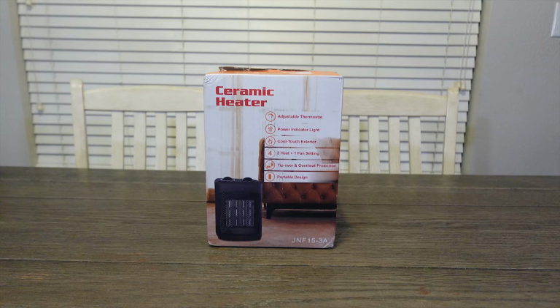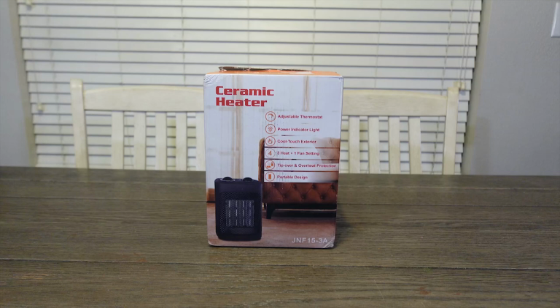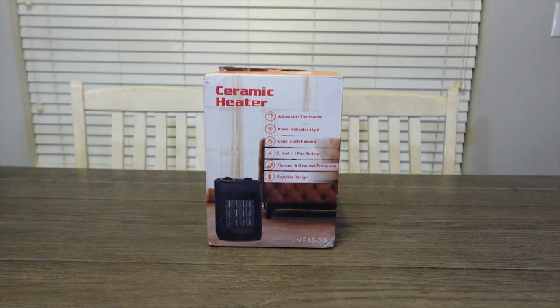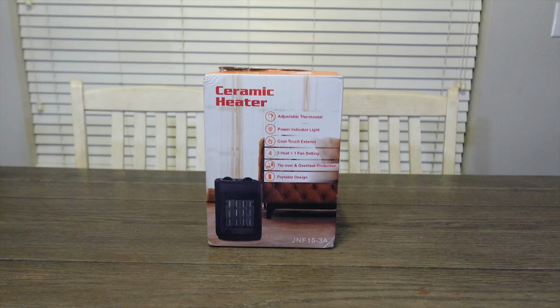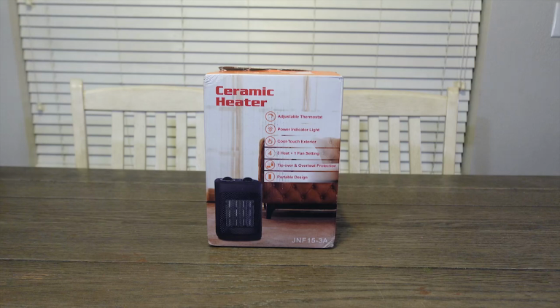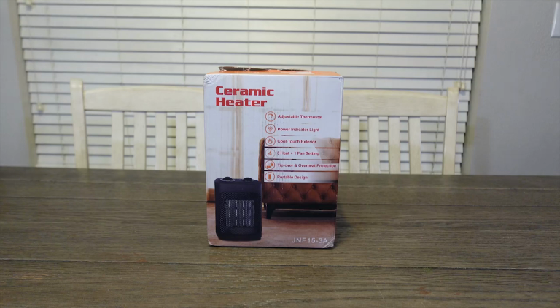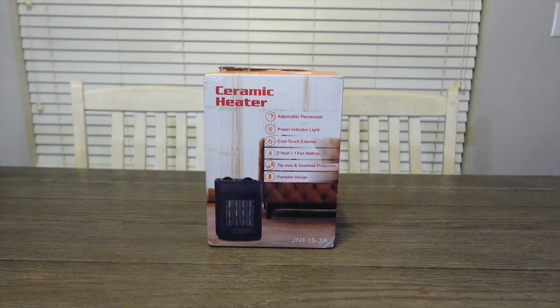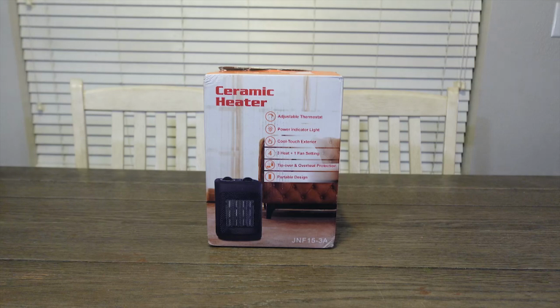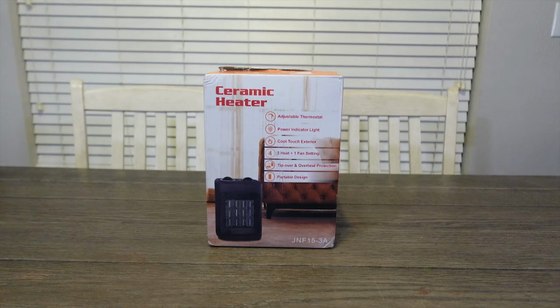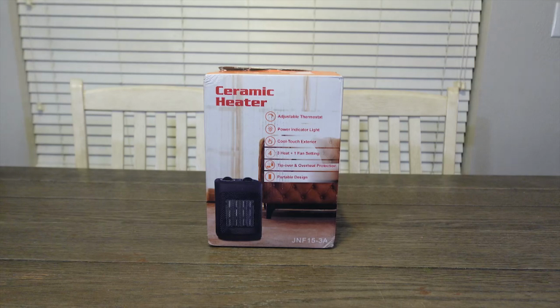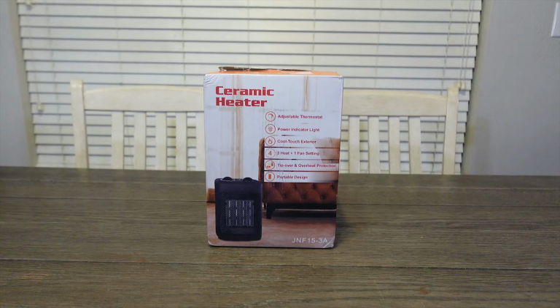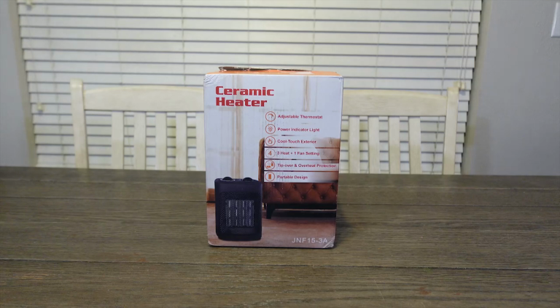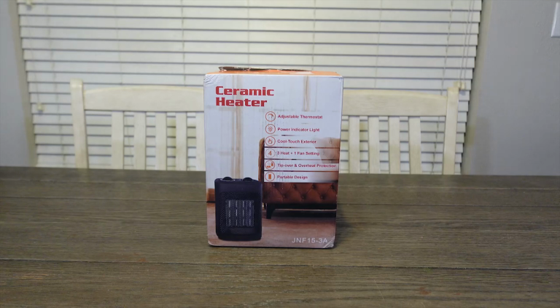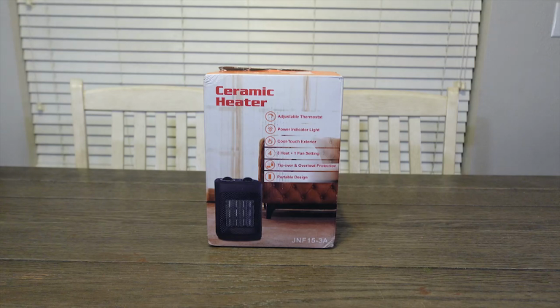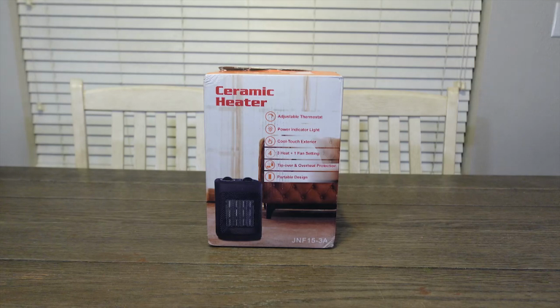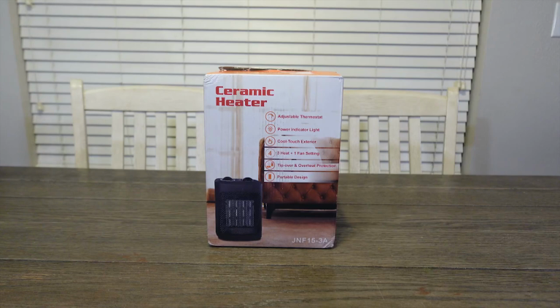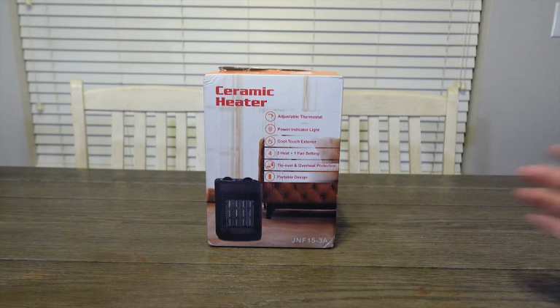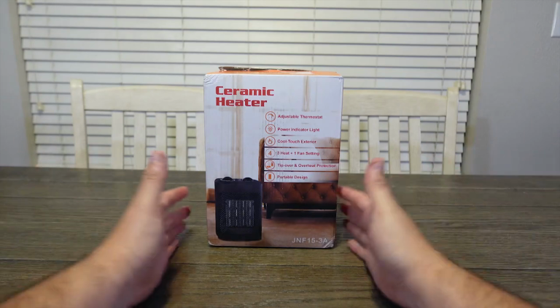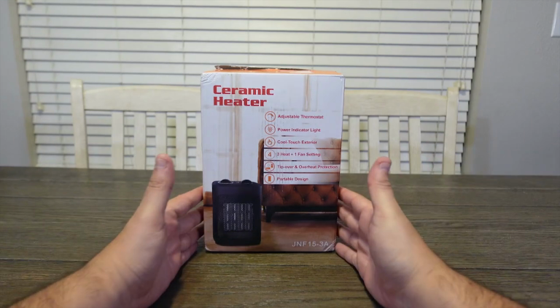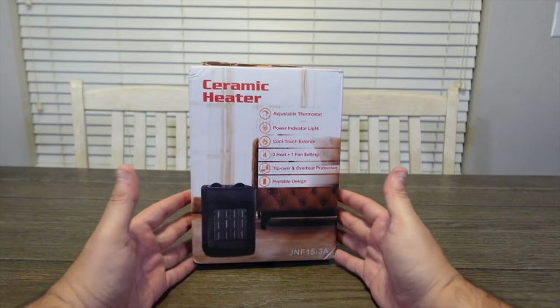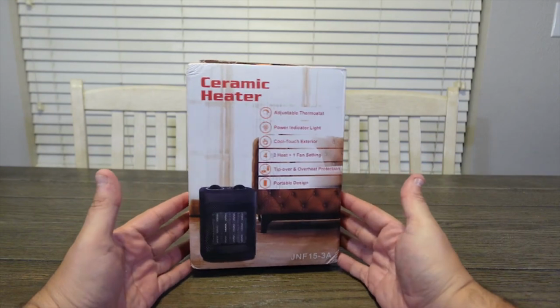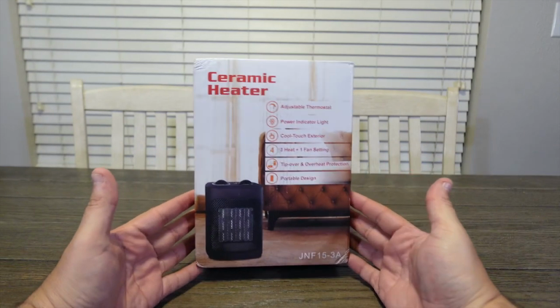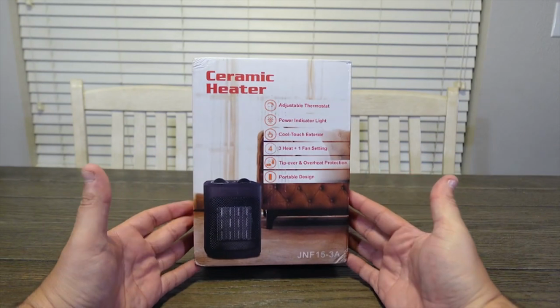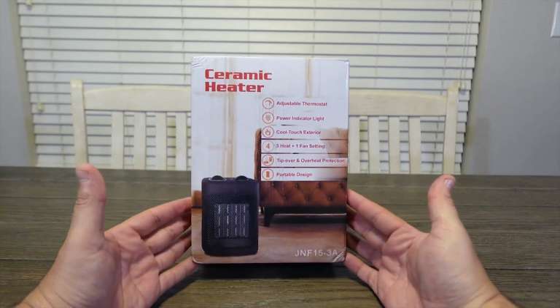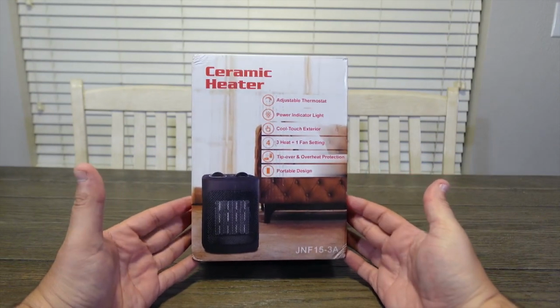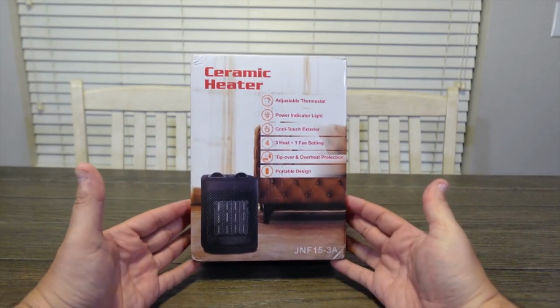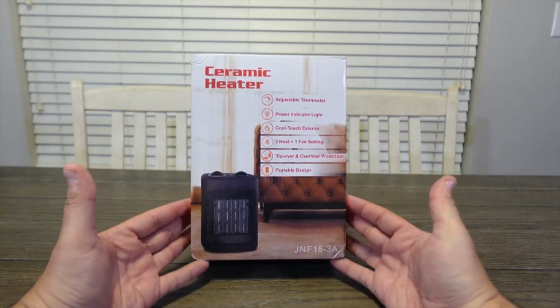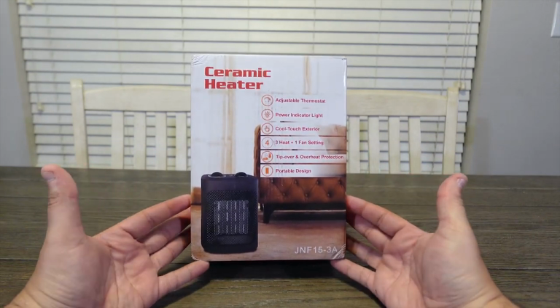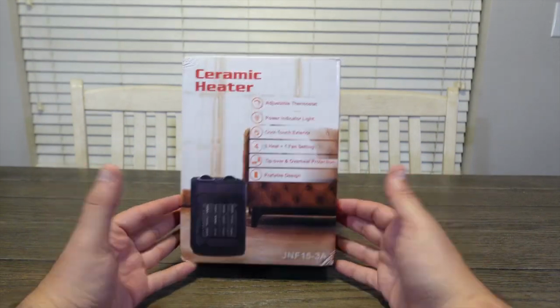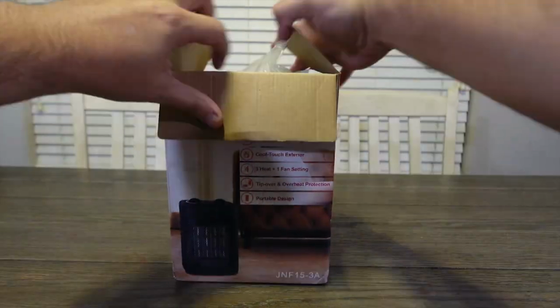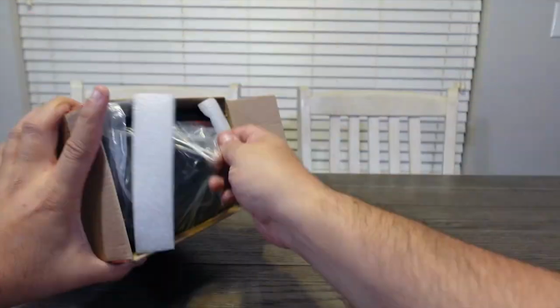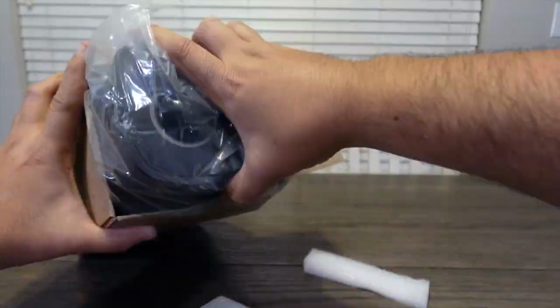Hey guys, today we're going to be looking at this 1500 watt electric heater. We'll do a quick unboxing to show you exactly what you'd be getting, we'll see how it works, and then I'll give you my initial review. So let's open this up and see what's inside.